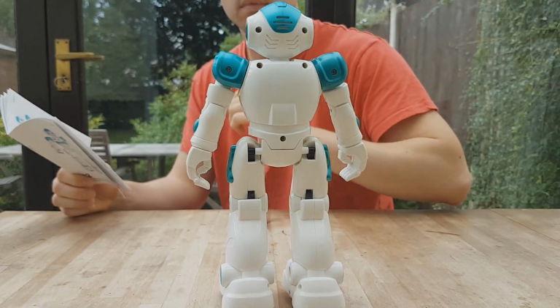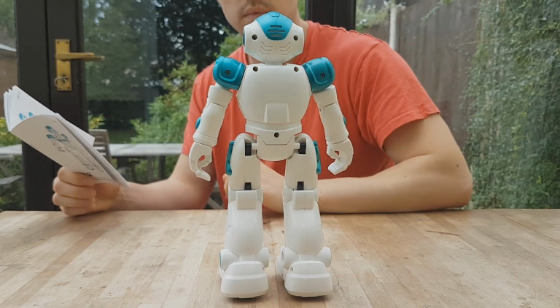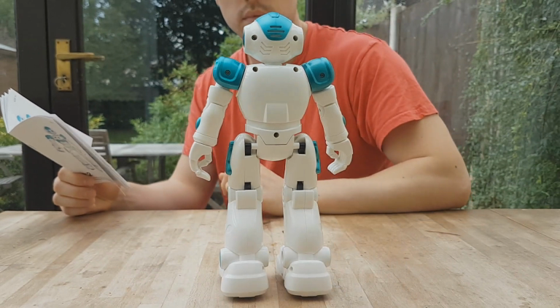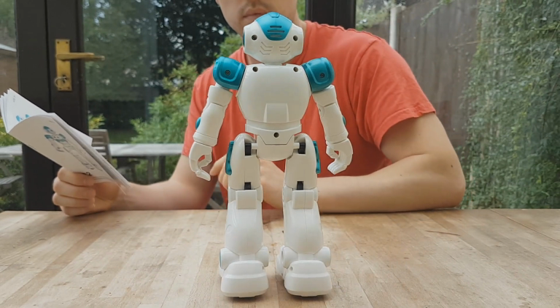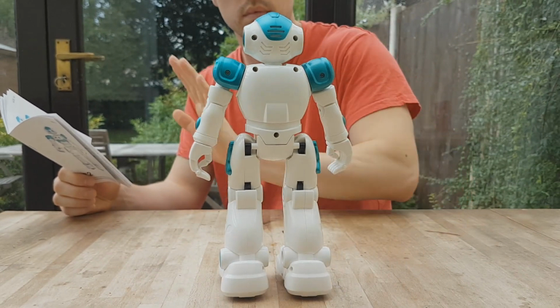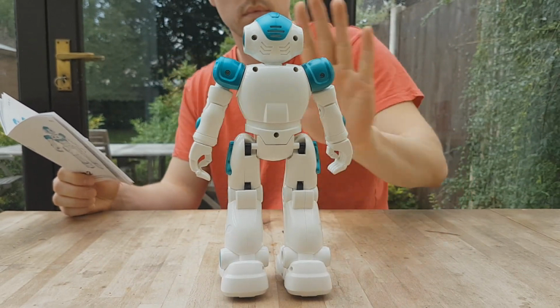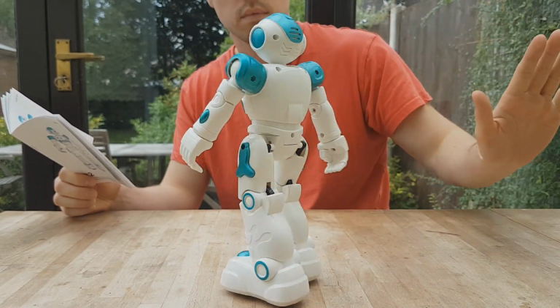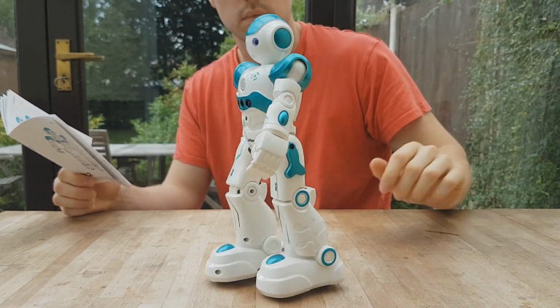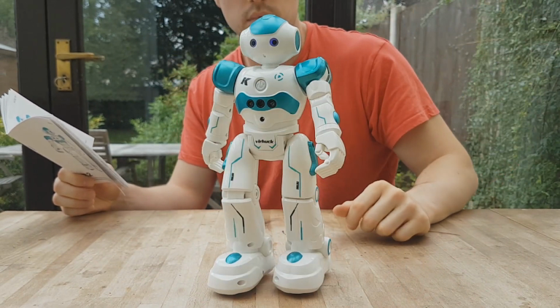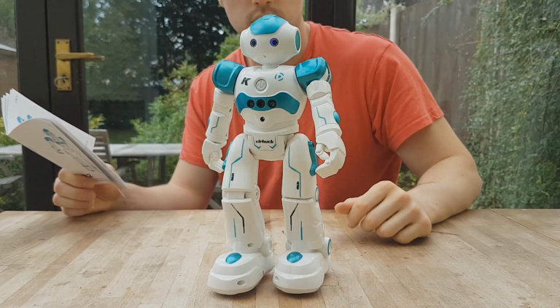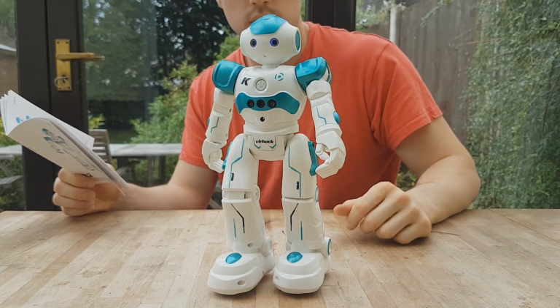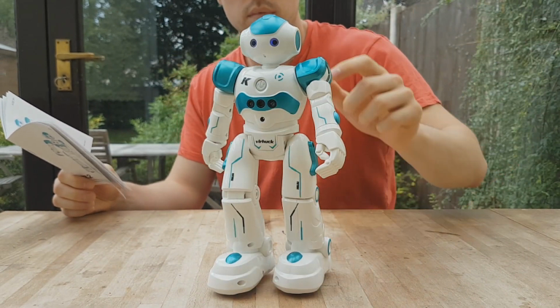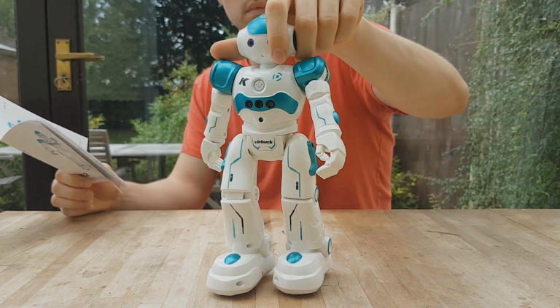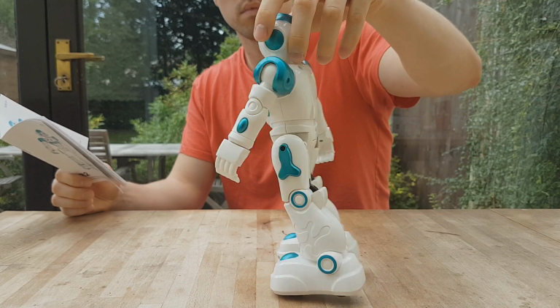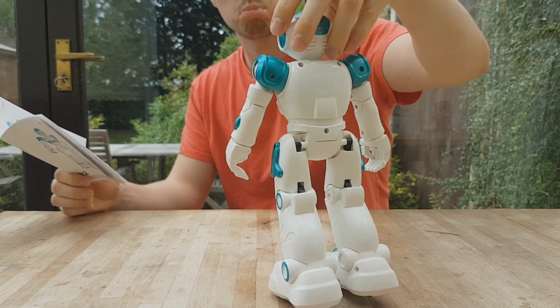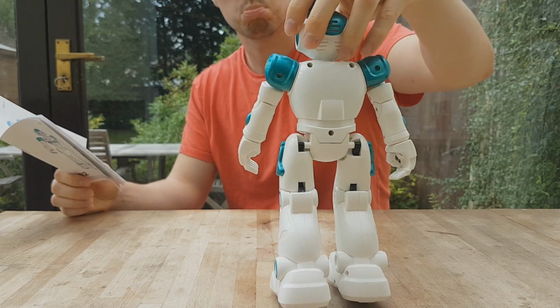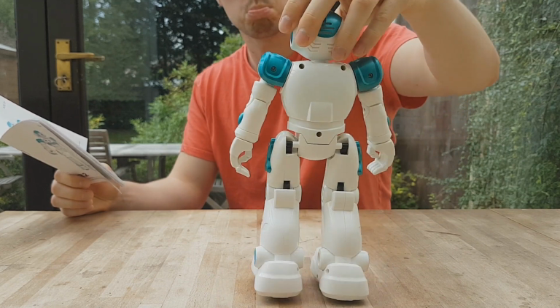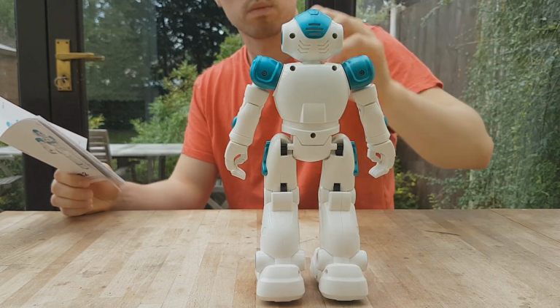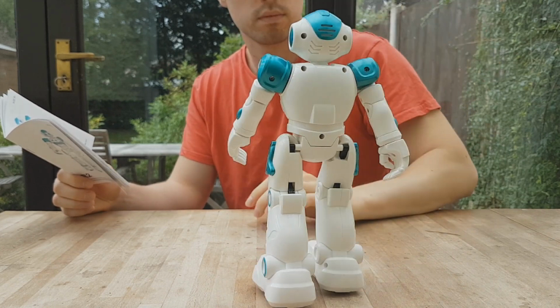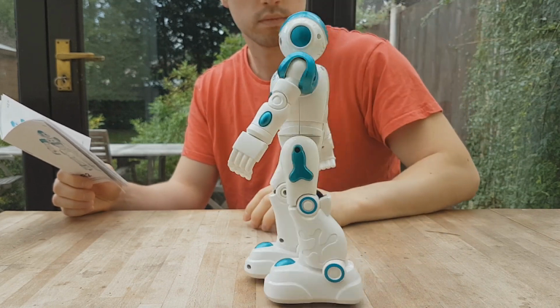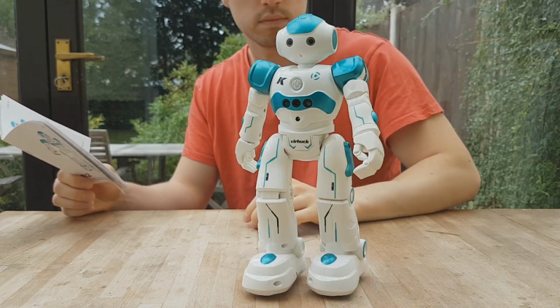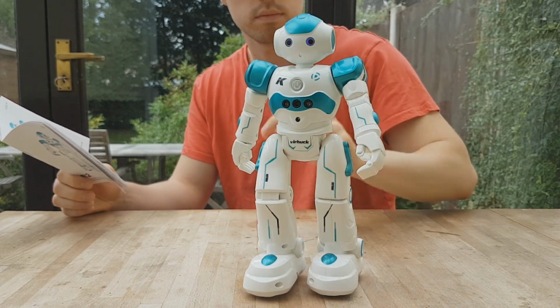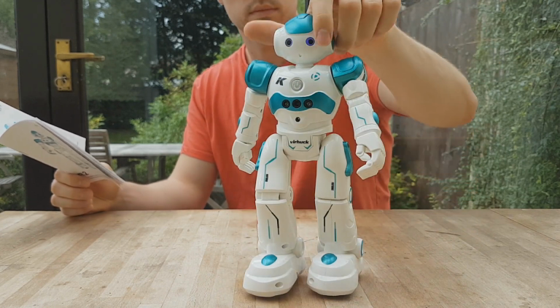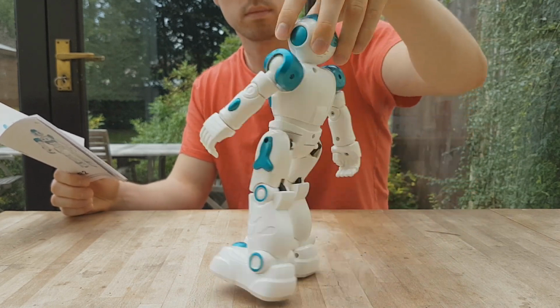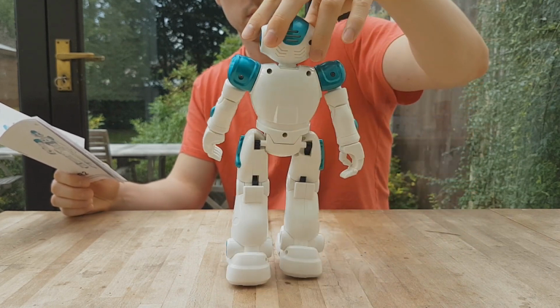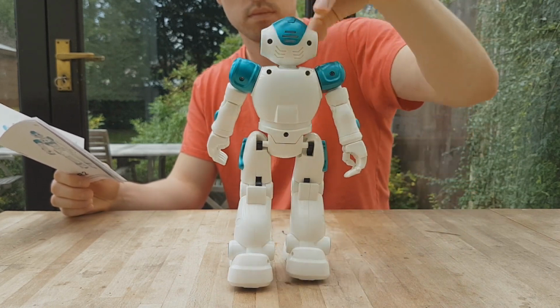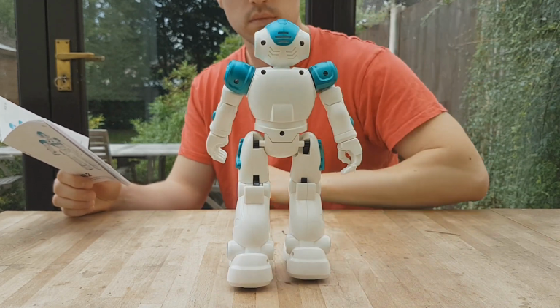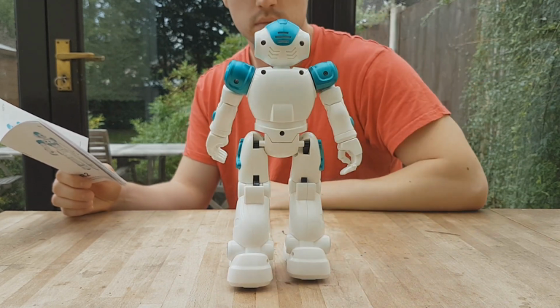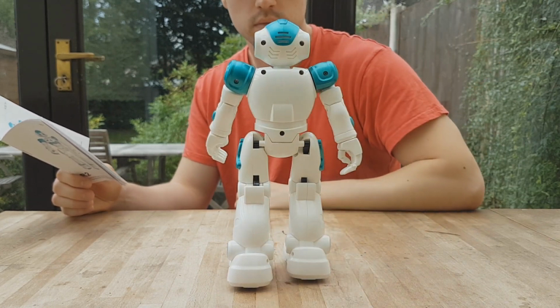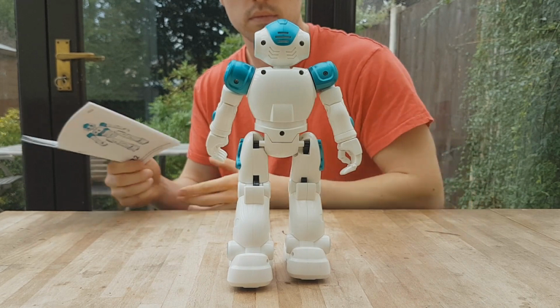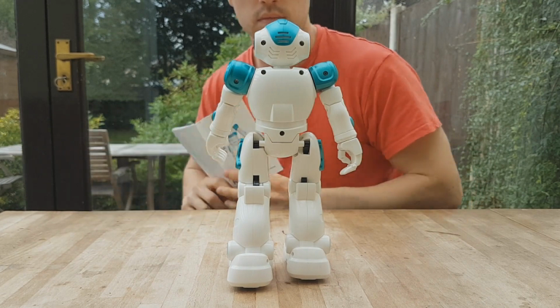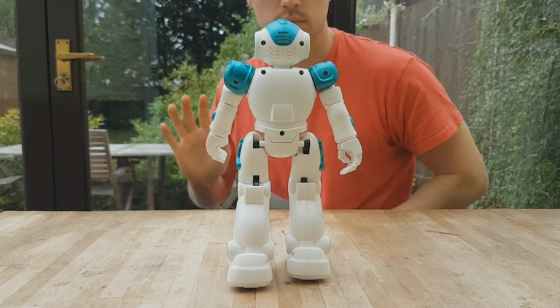The robot also has a very basic programming feature. Once you hit the program button it will remember up to 50 presses and then repeat these when you stop and then press that button again.